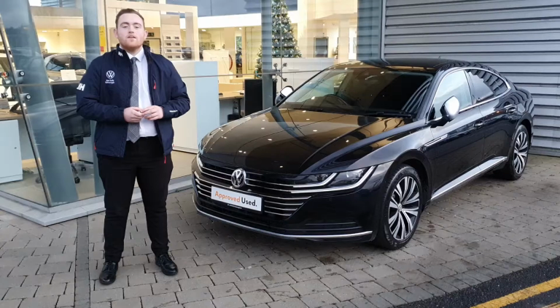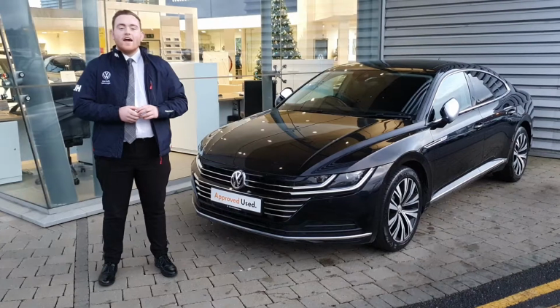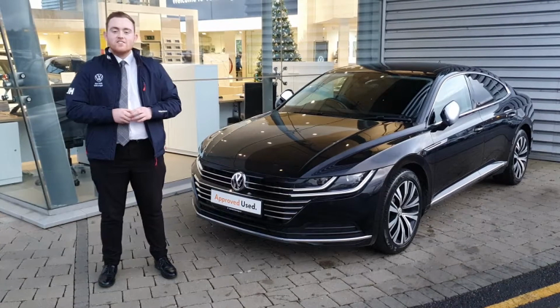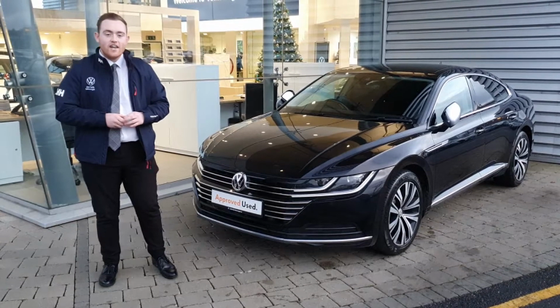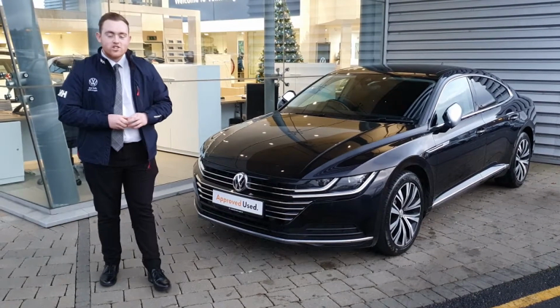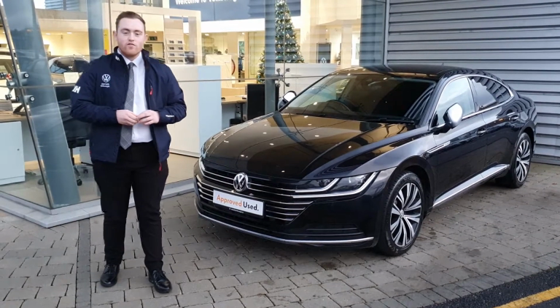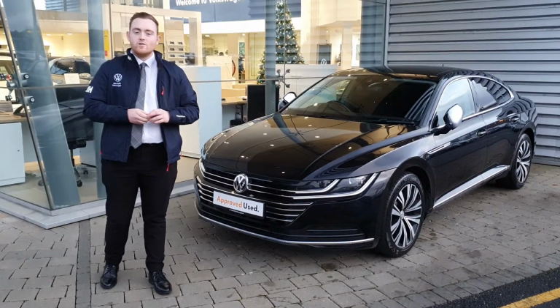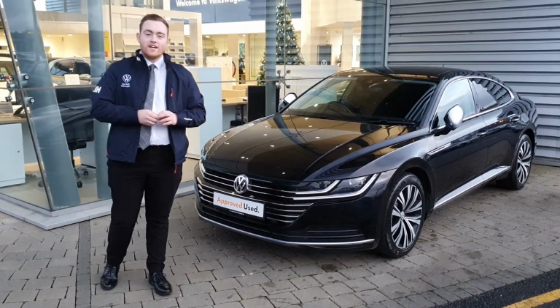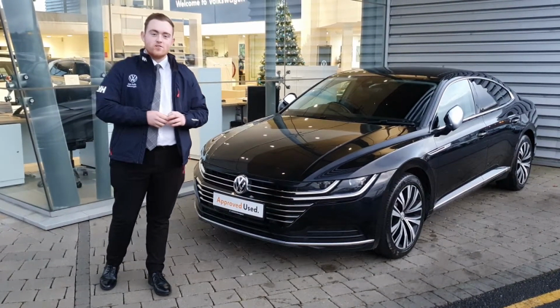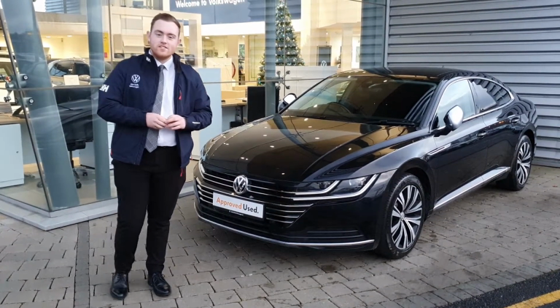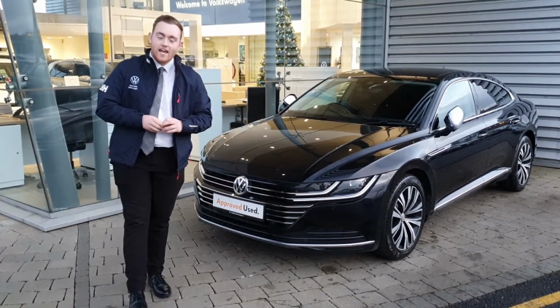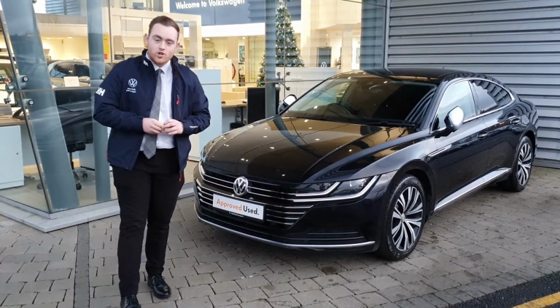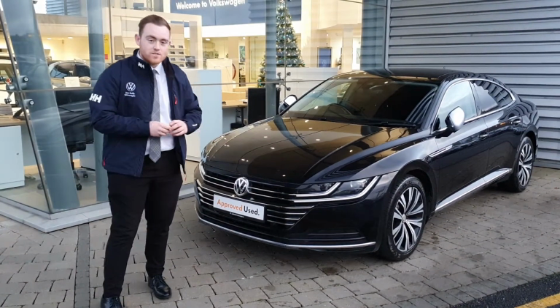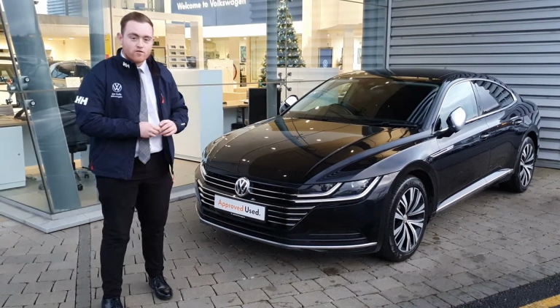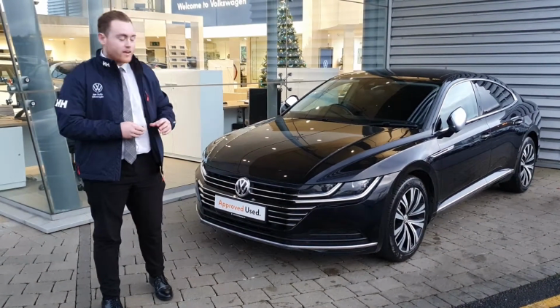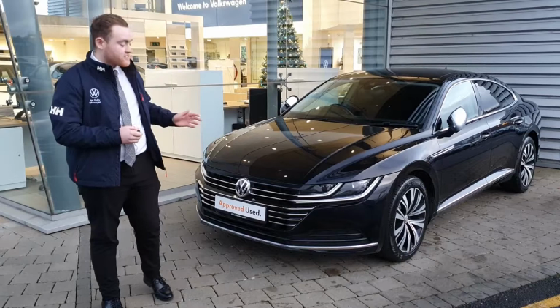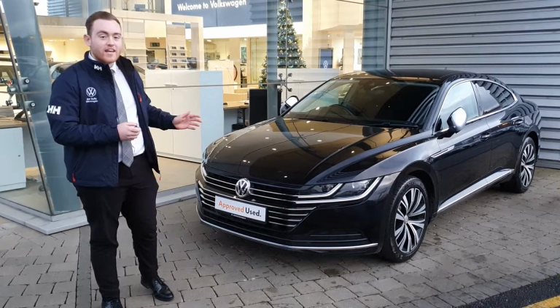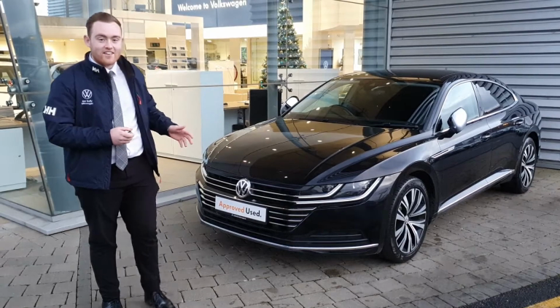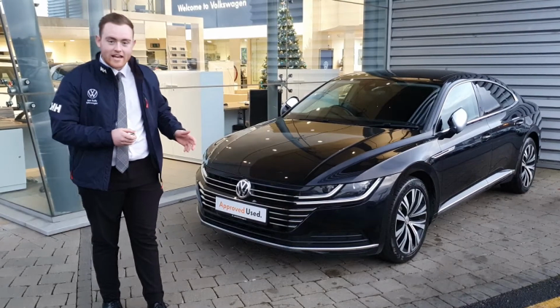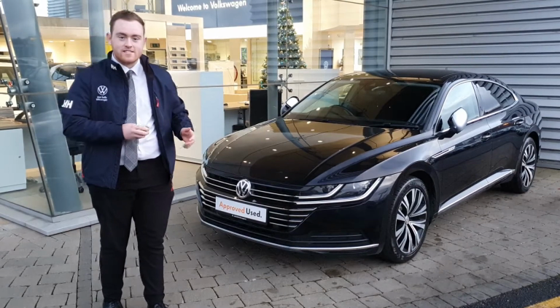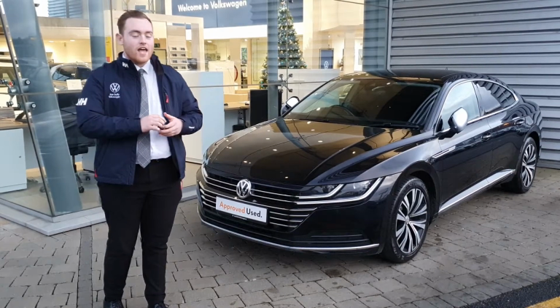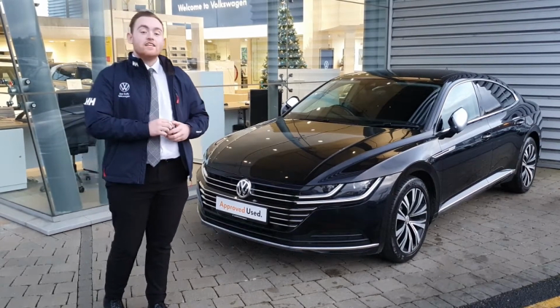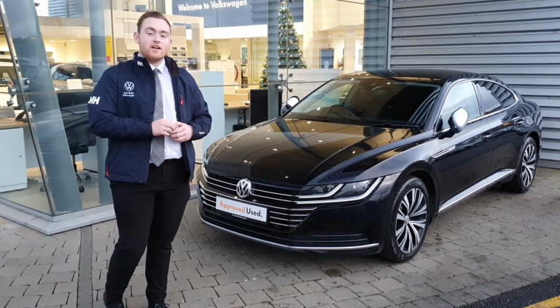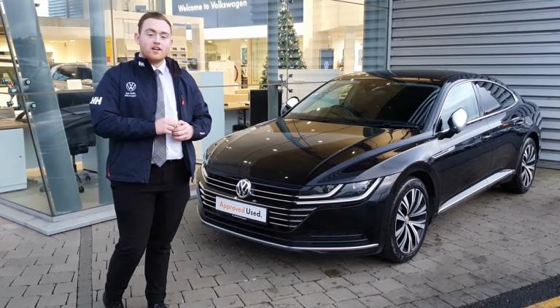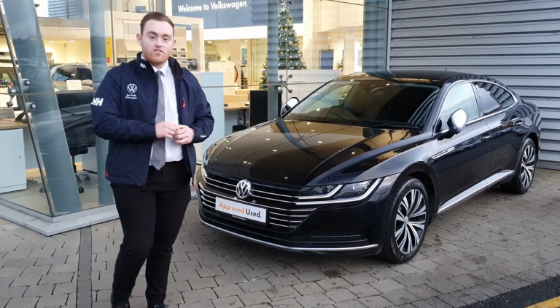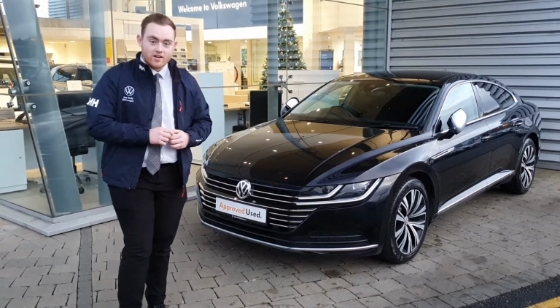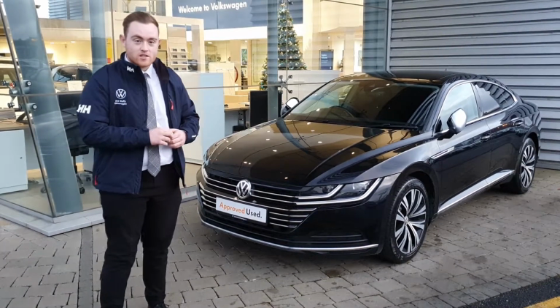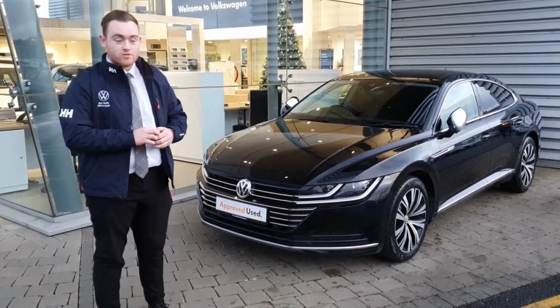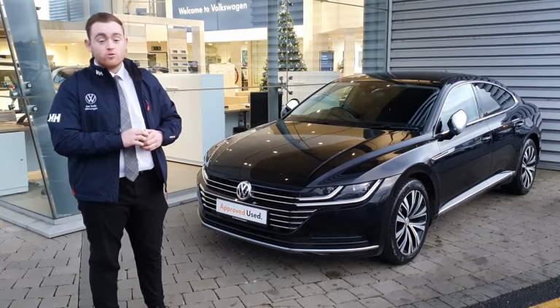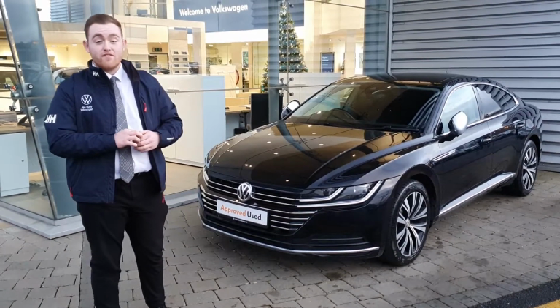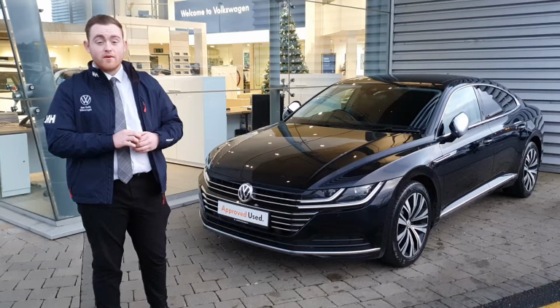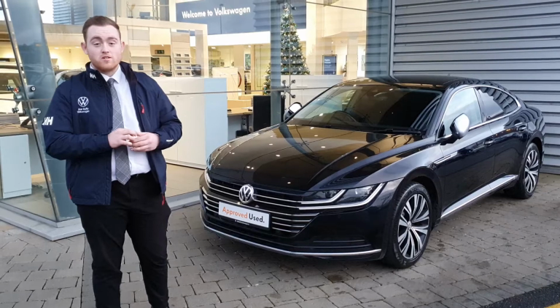Hey guys, Kyle here from Joe Duffy Volkswagen Airside Swords. Today I'm showing you this beautiful 2017 Arteon Elegance. This particular model is a 2 litre diesel producing 150 brake horsepower.